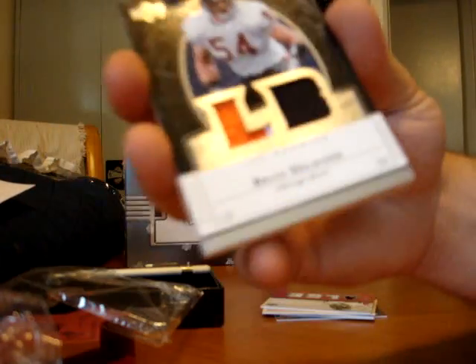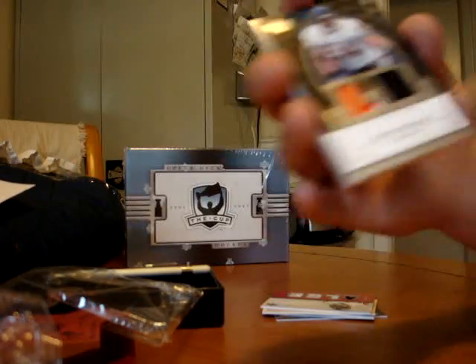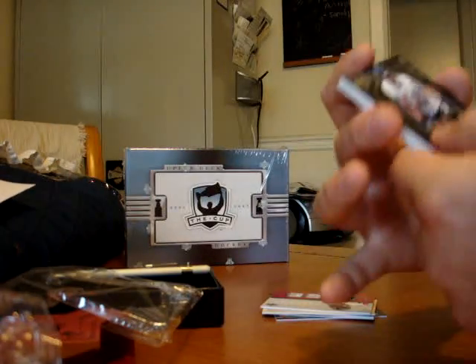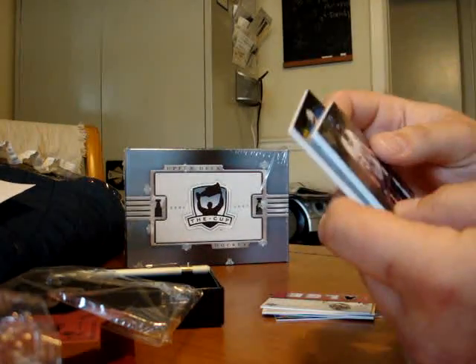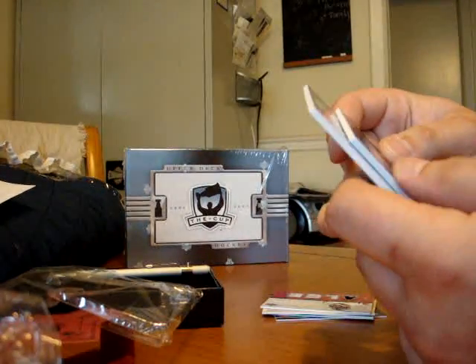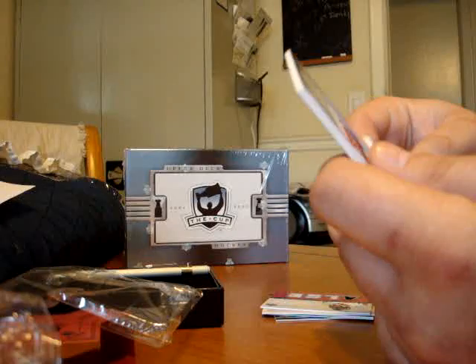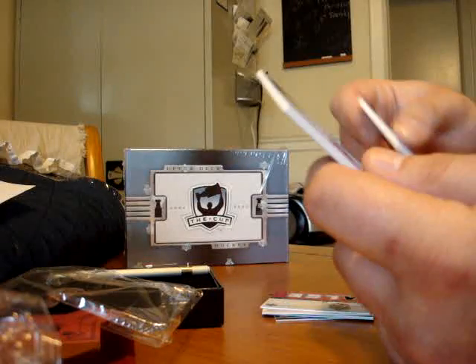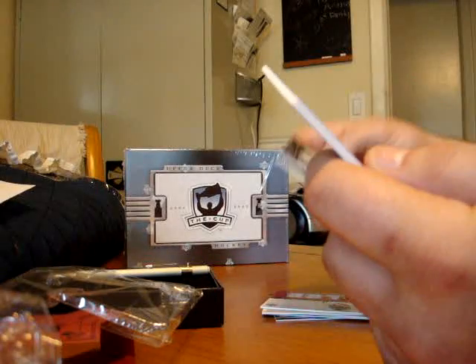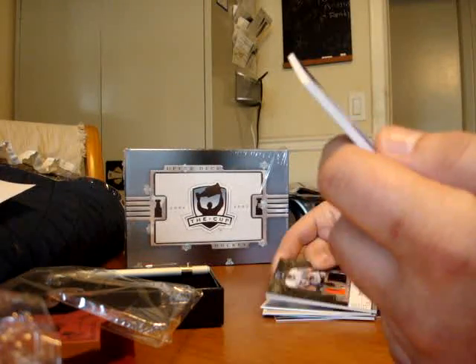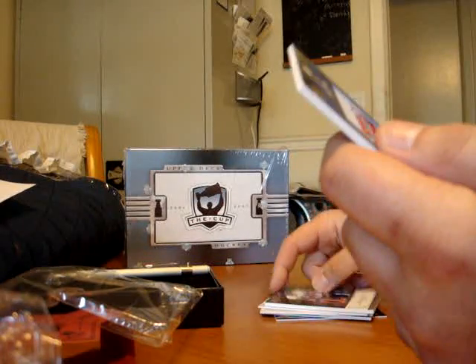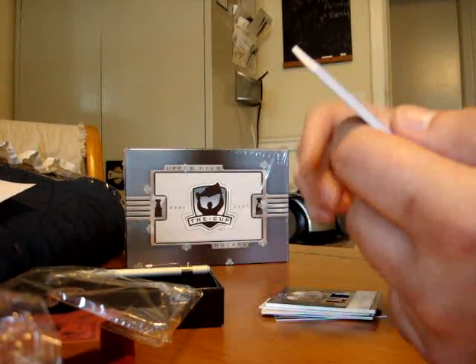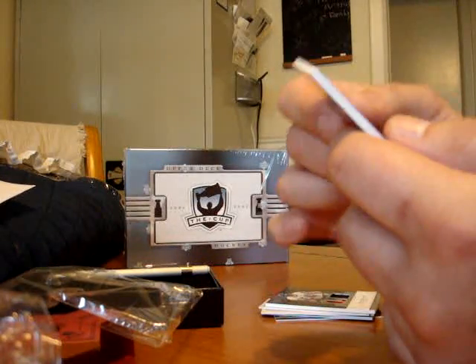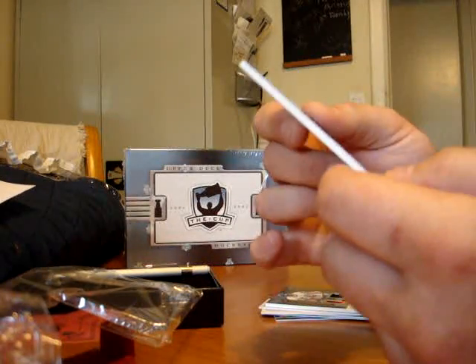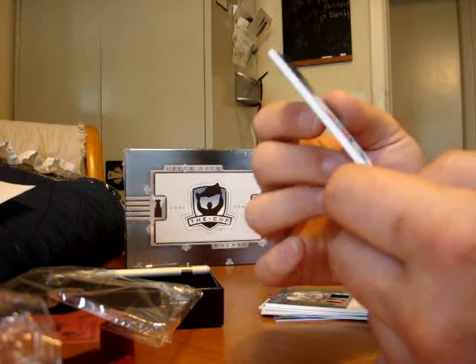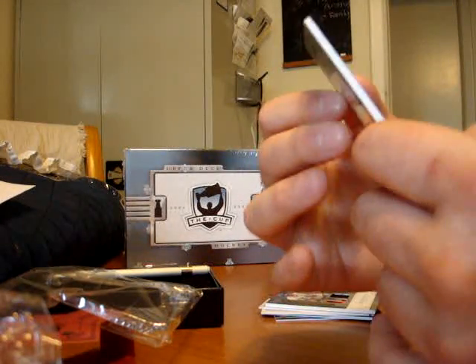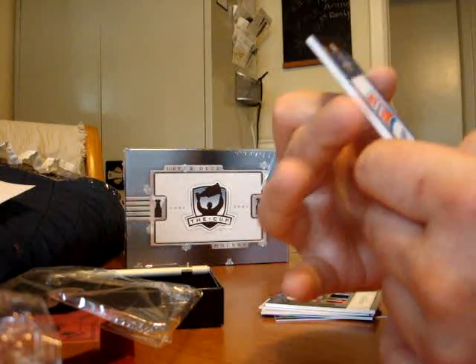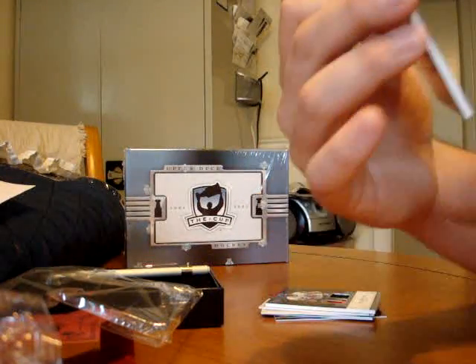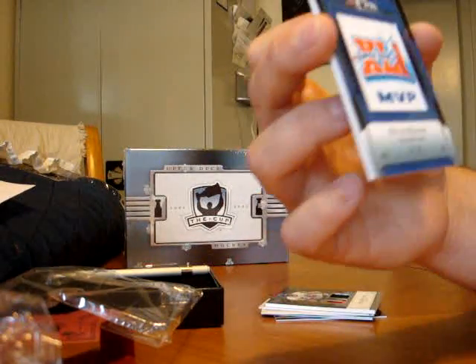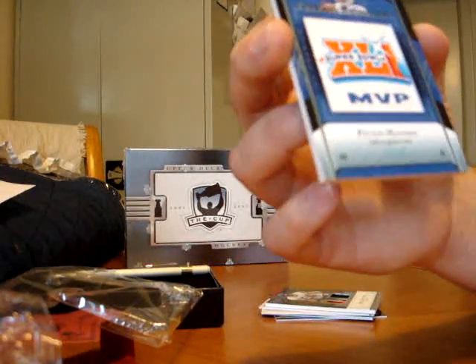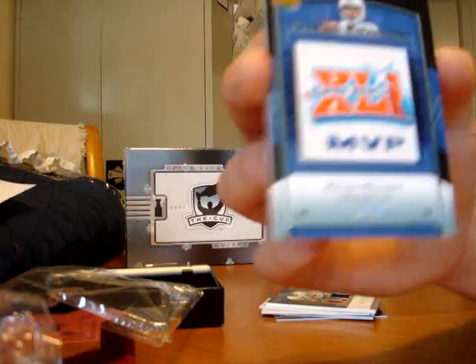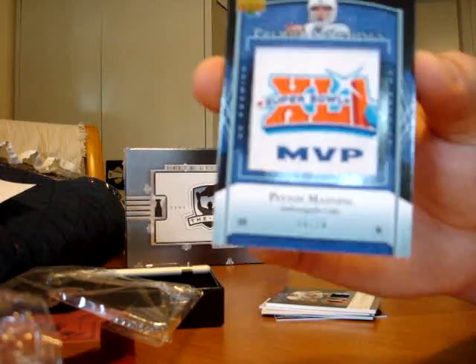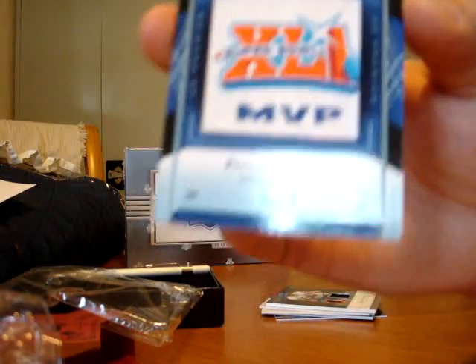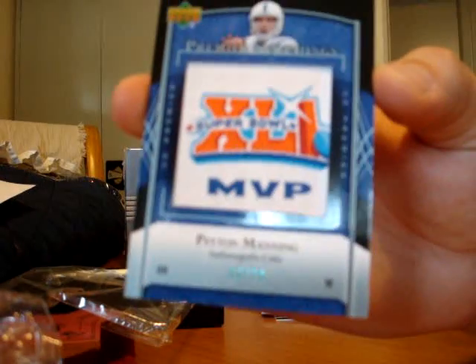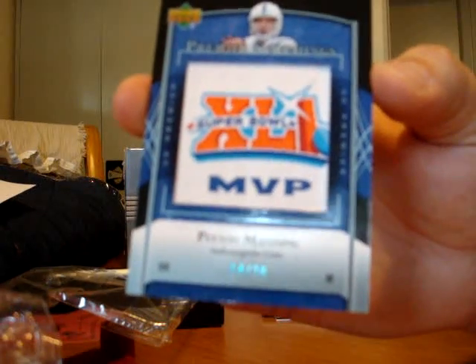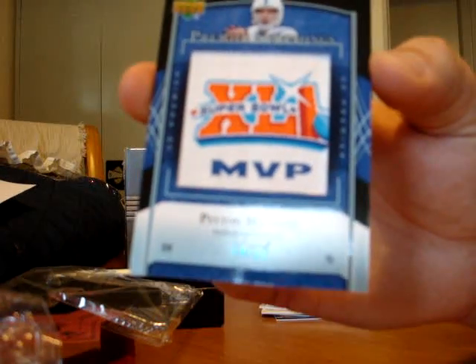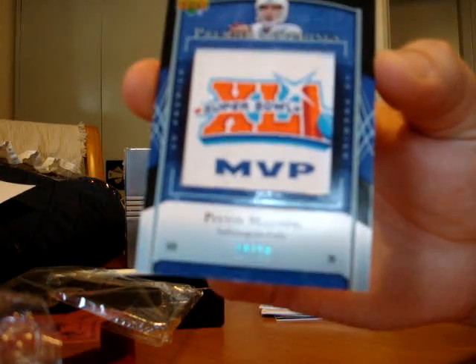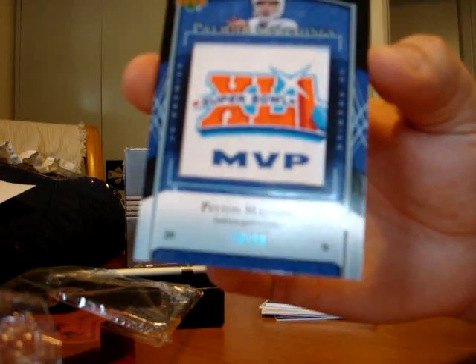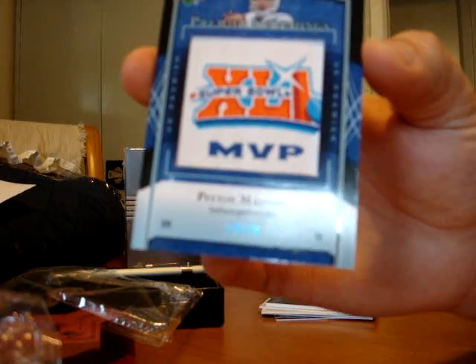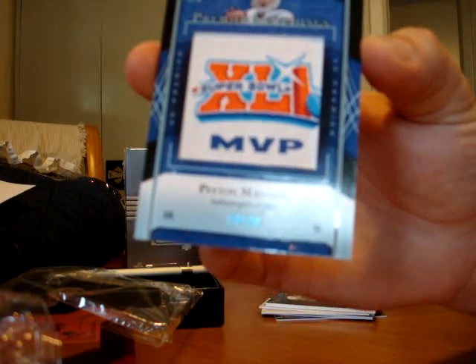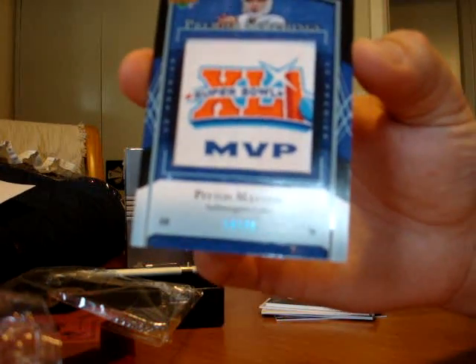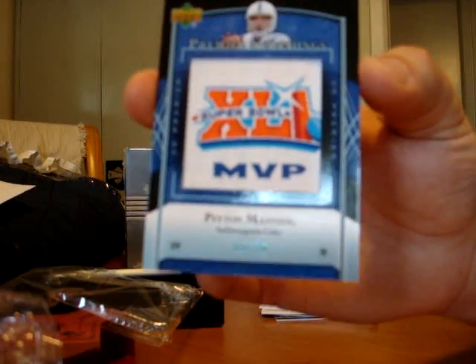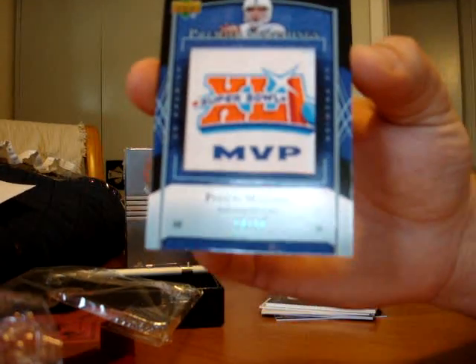And the last card: your manufactured patch, Super Bowl 41 MVP, Peyton Manning, number 20. I think that's probably the best hit of this box.